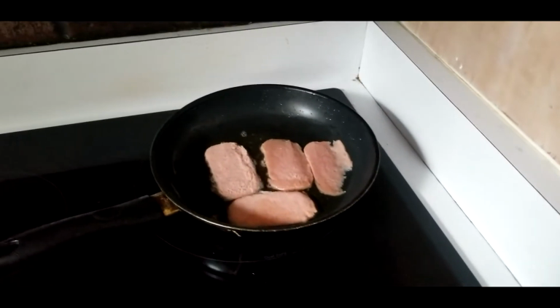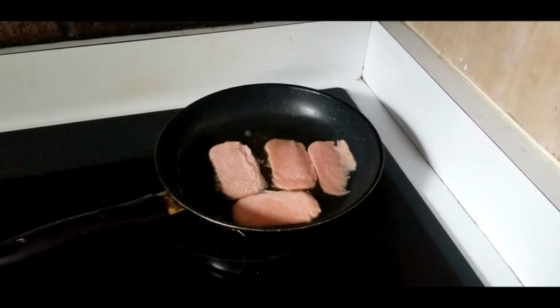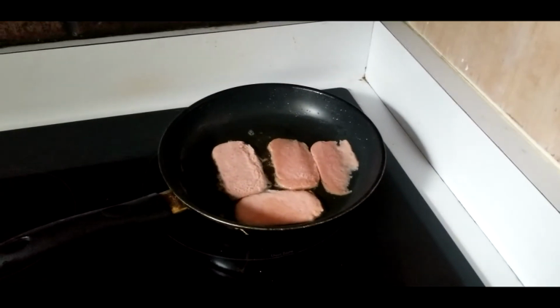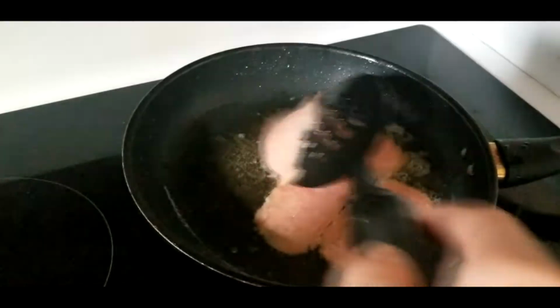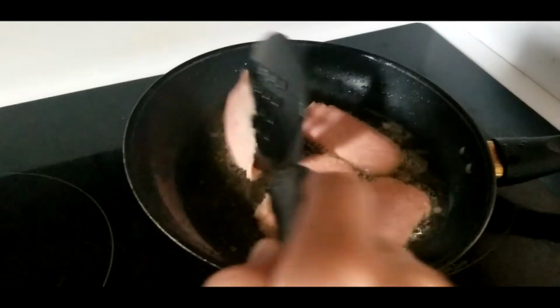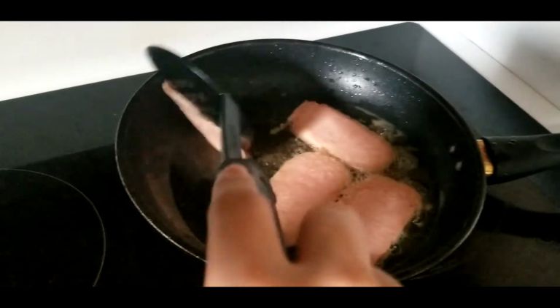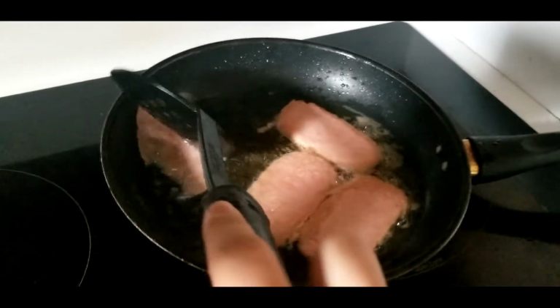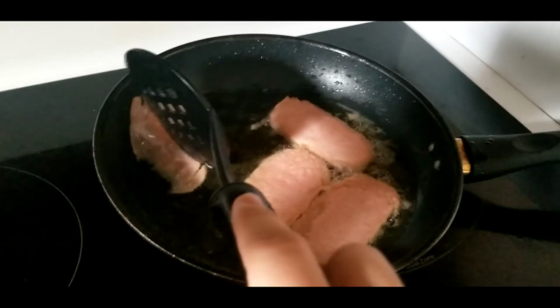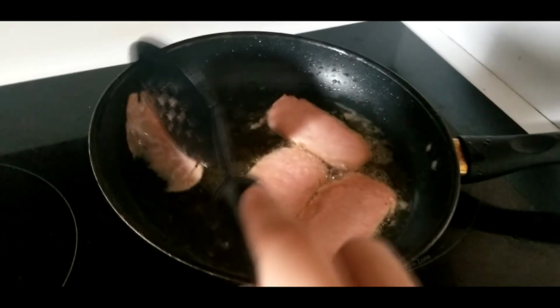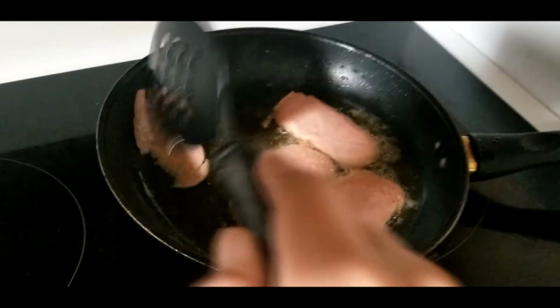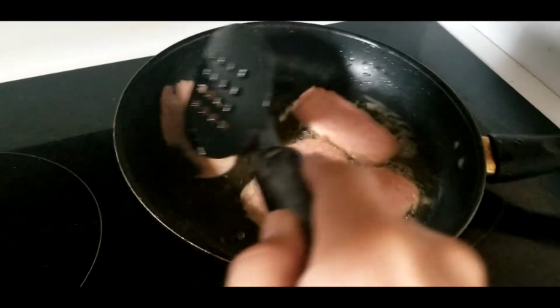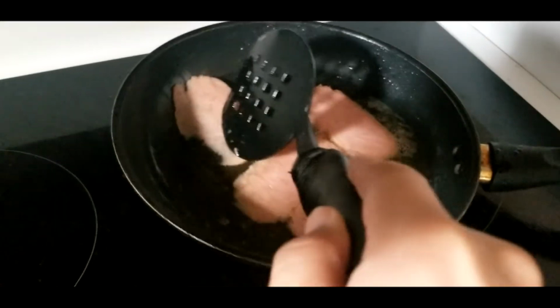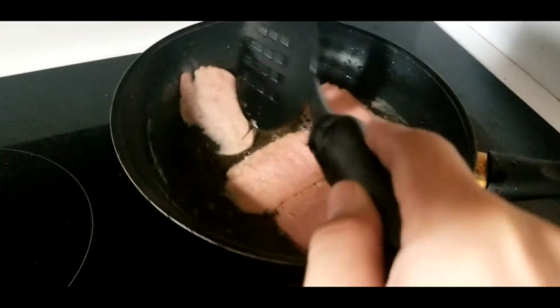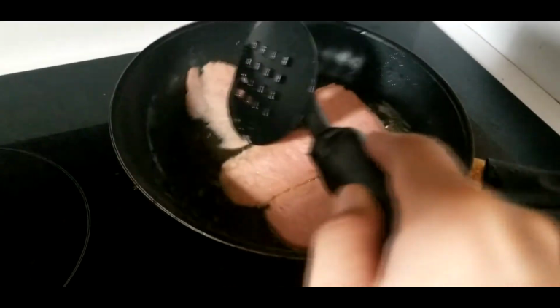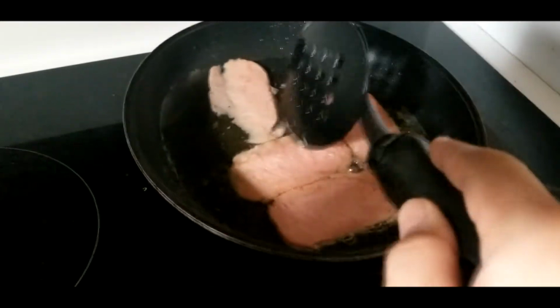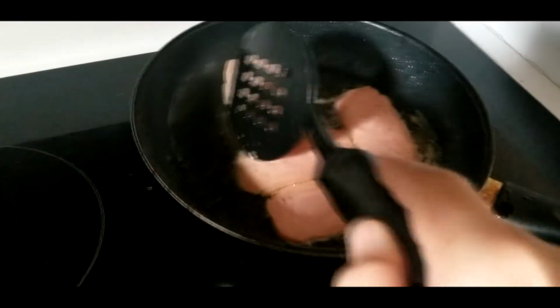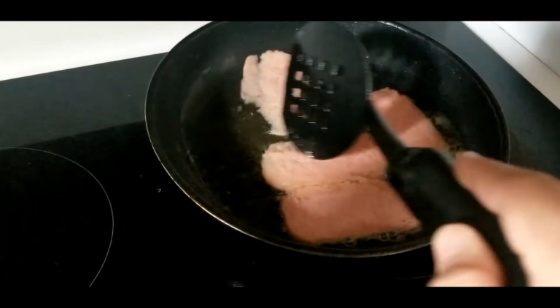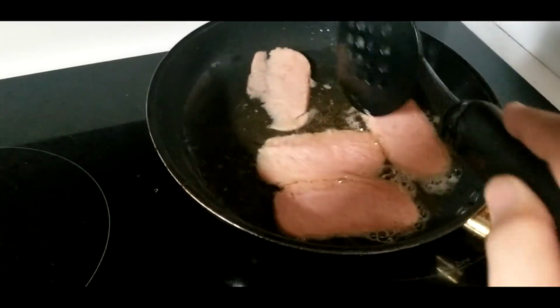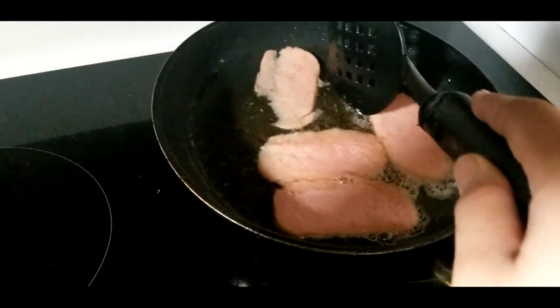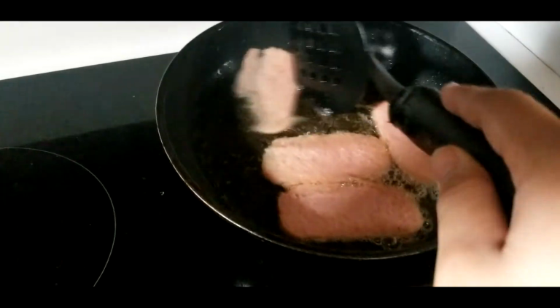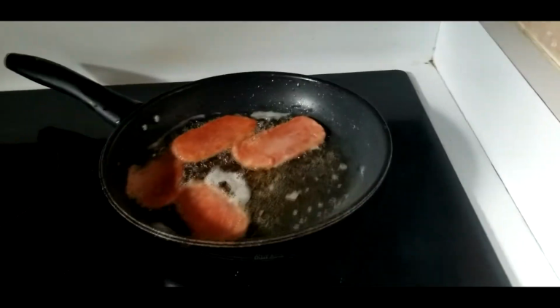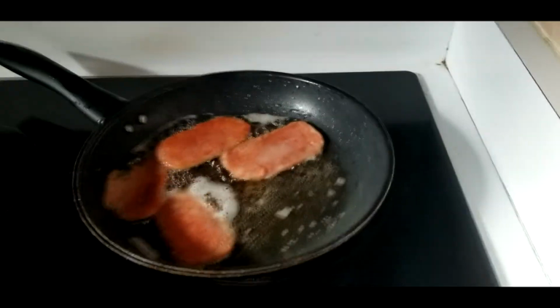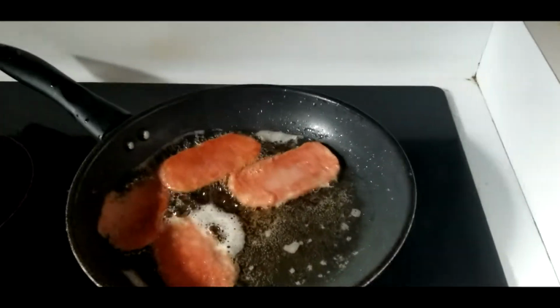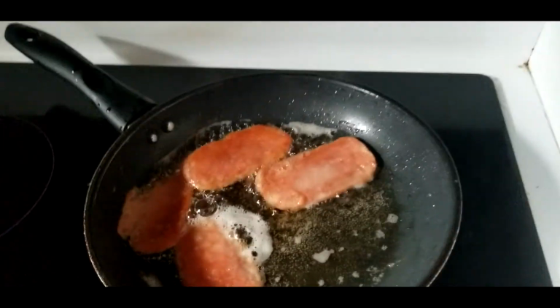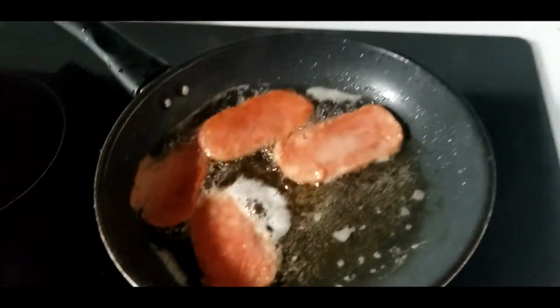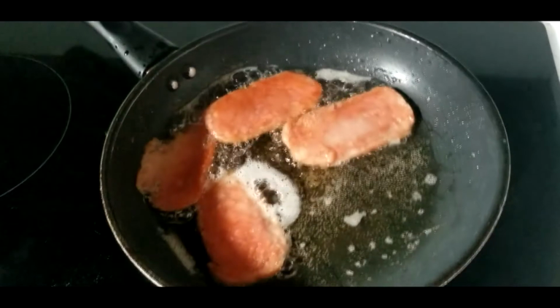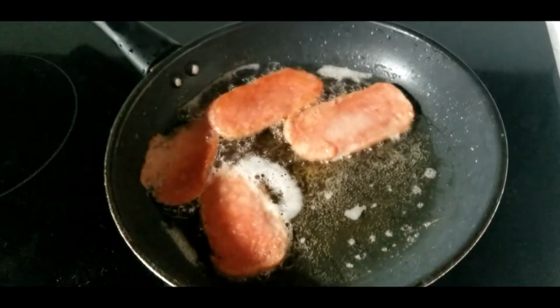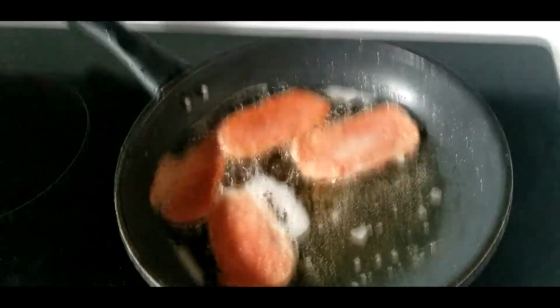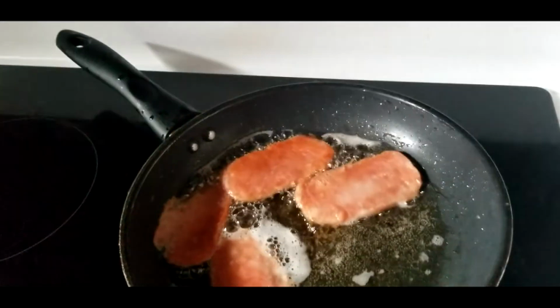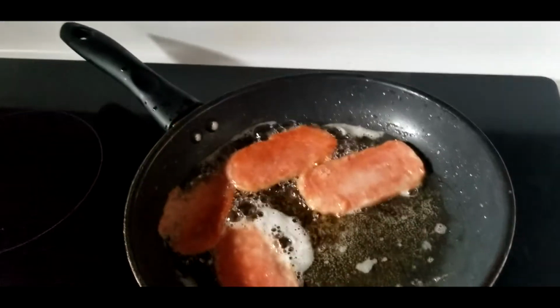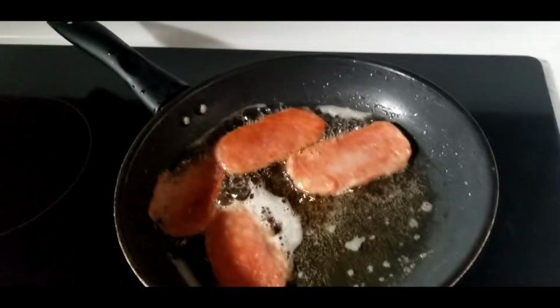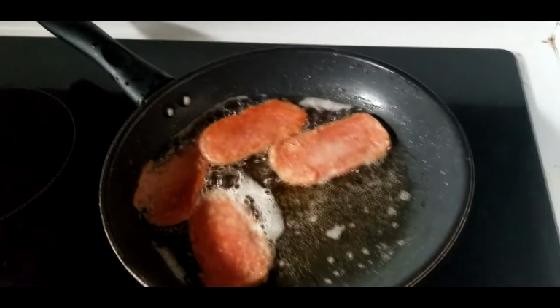You want the color to be sort of brownish. Once it is, flip it. Once that side is done, you're all set.